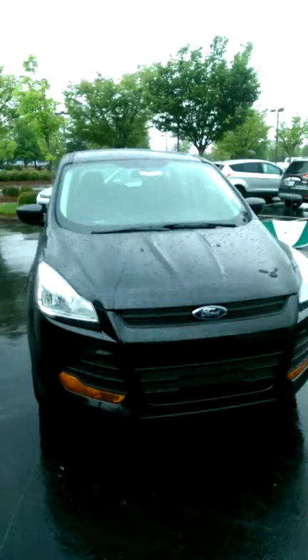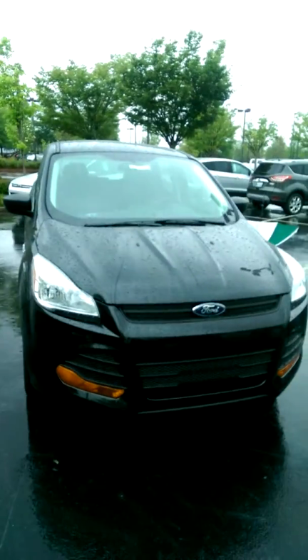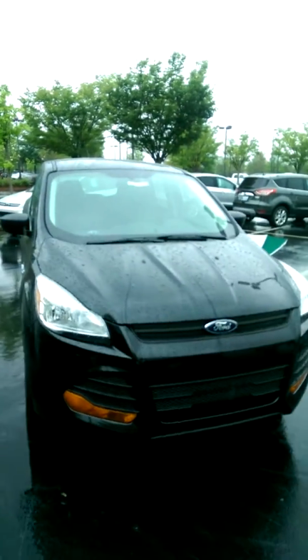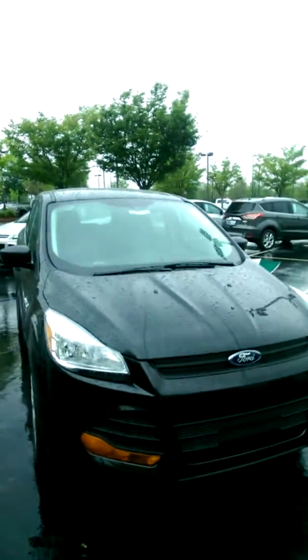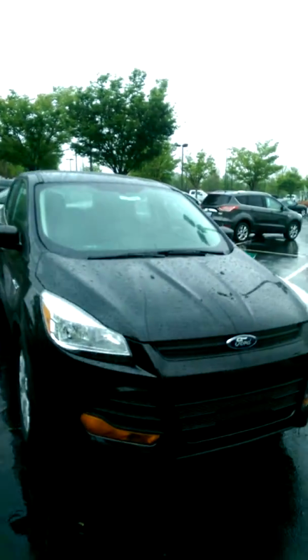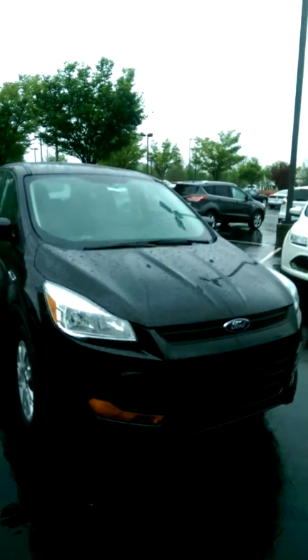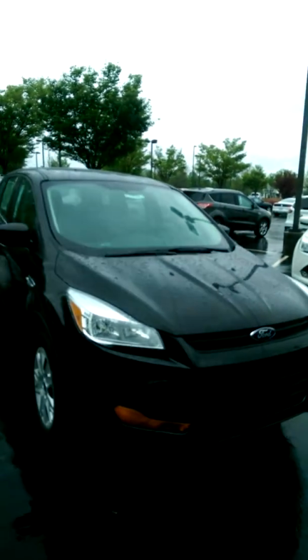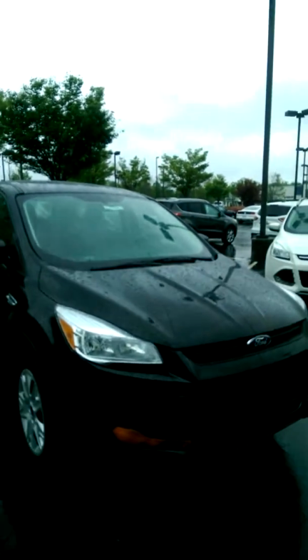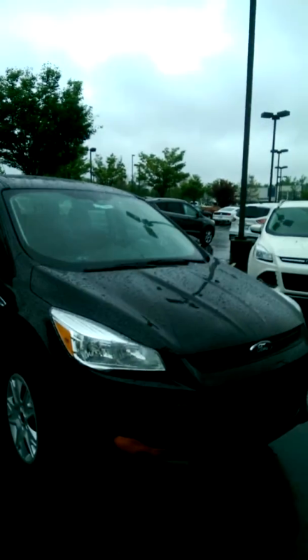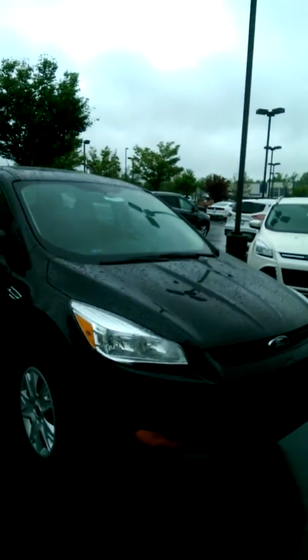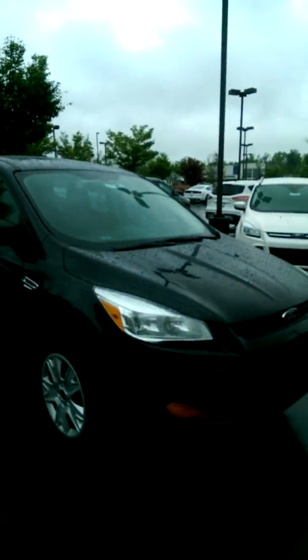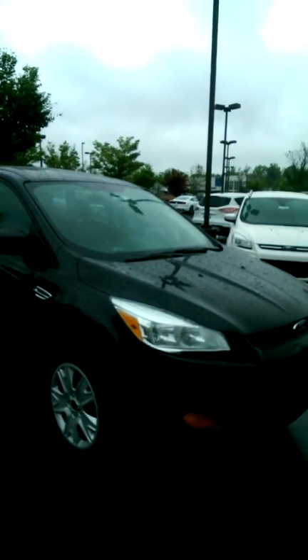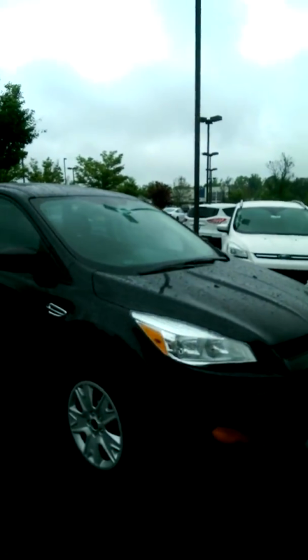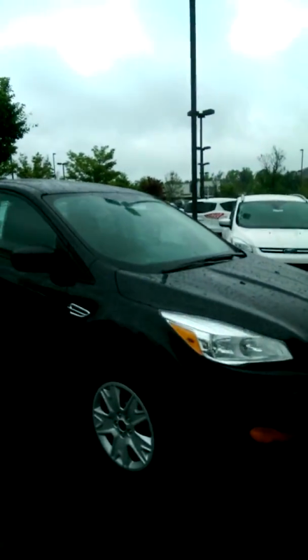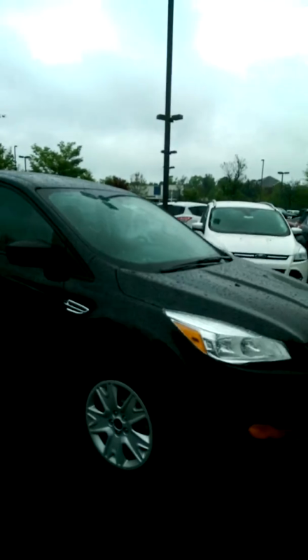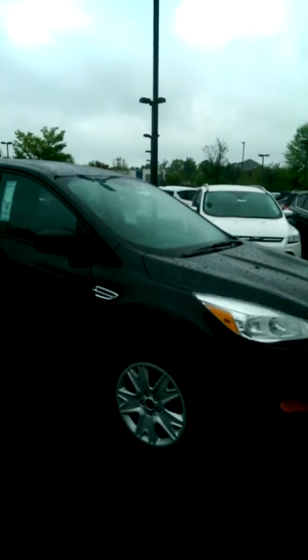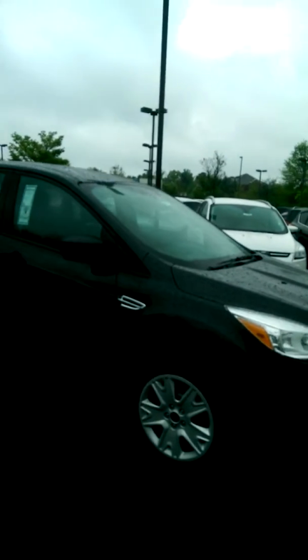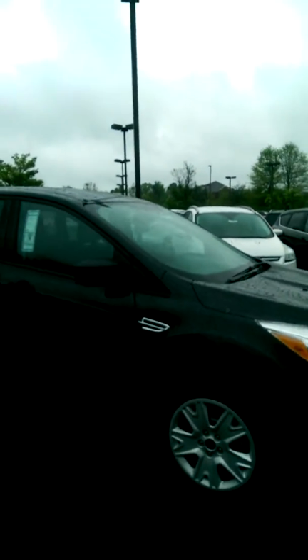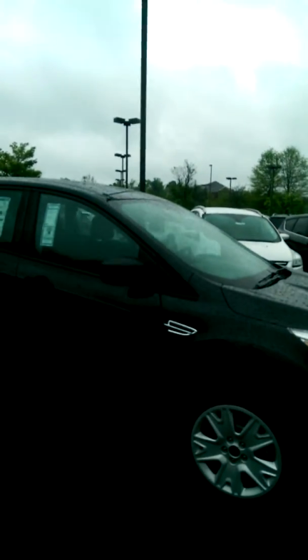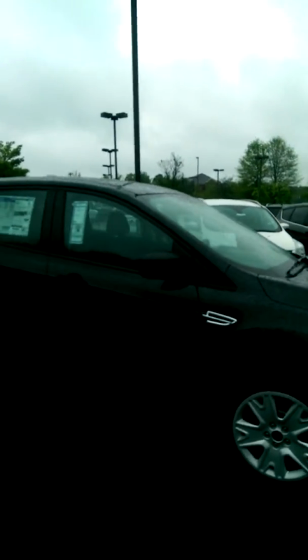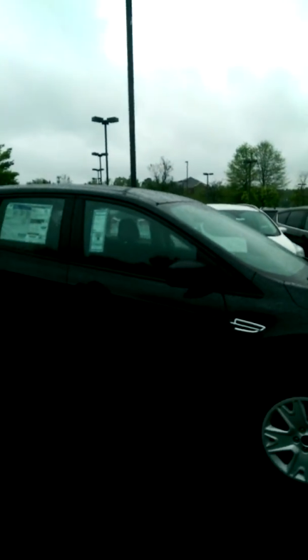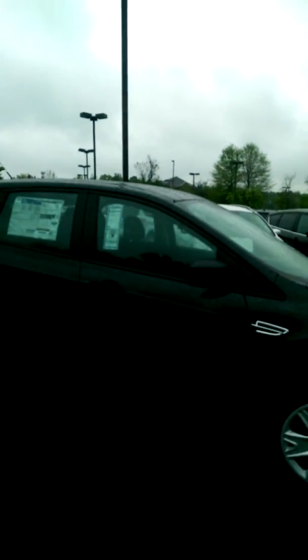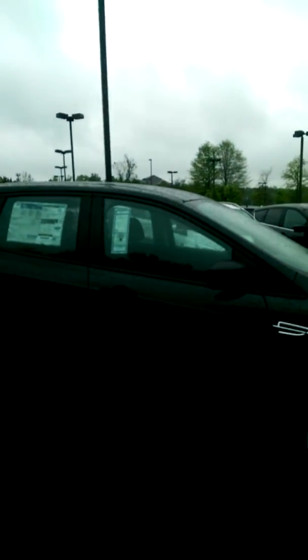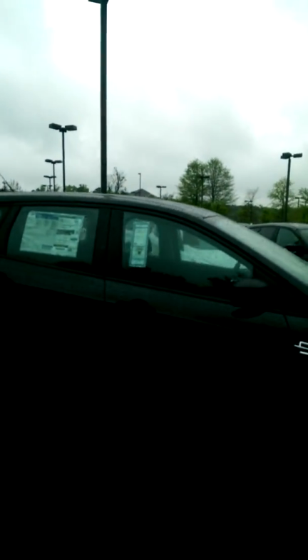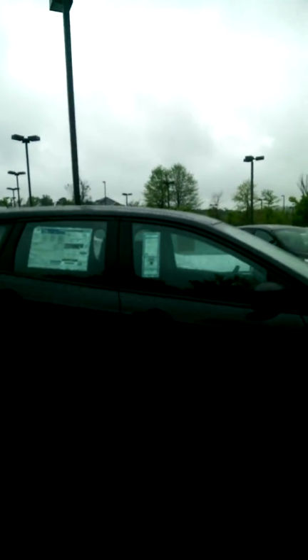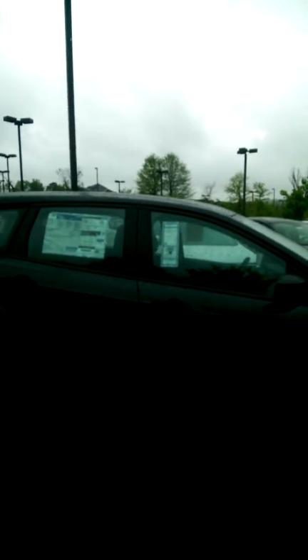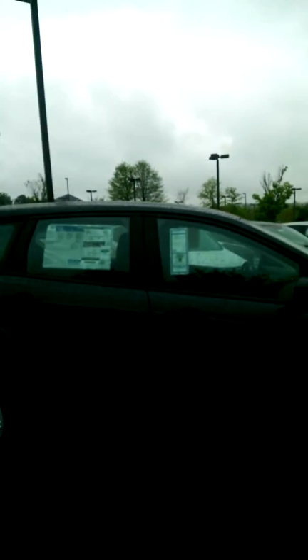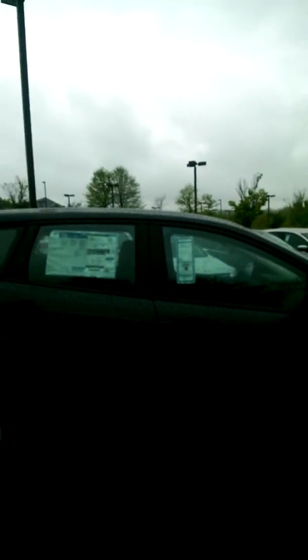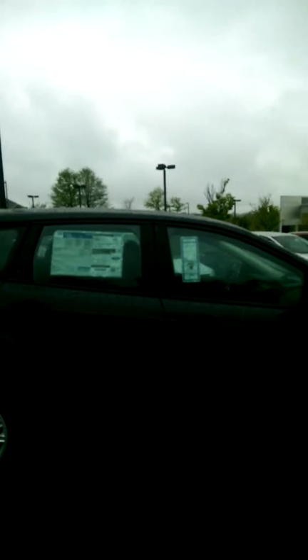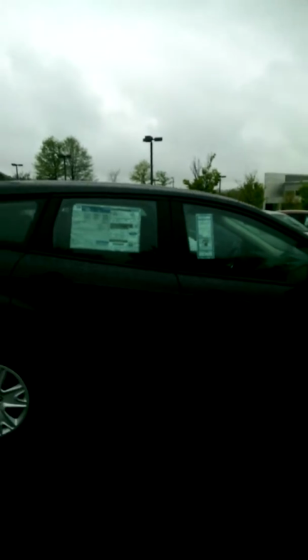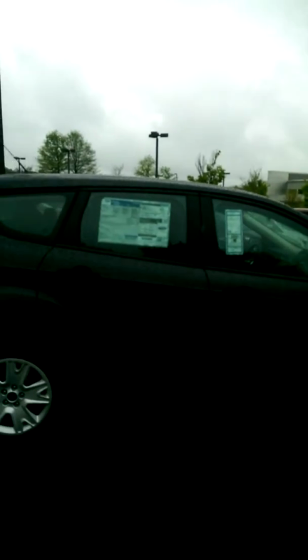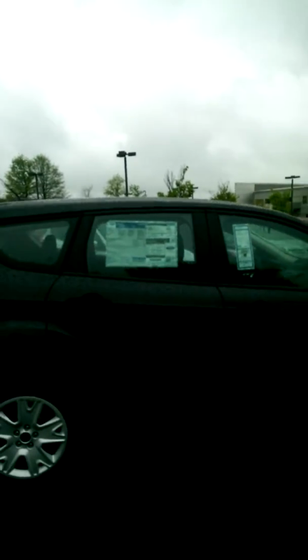Terry, good afternoon. Tyrone Jernigan at Cherokee Ford Lincoln Alpharetta. I just thought I'd send you a quick video of your new 2015 Ford Escape. This one is the S trim level. They start nicely equipped at just $23,450.